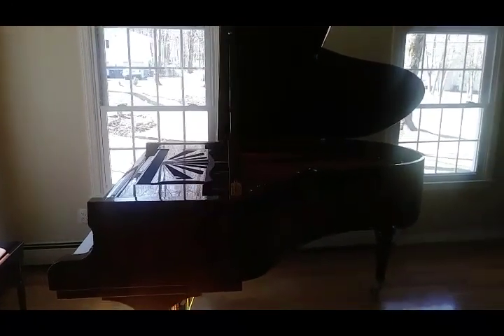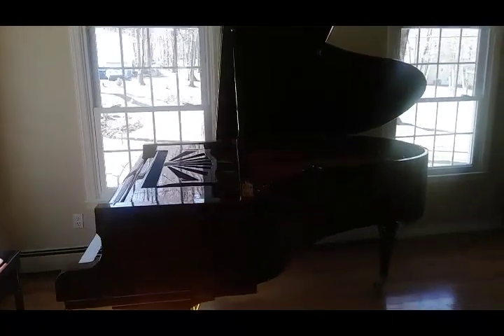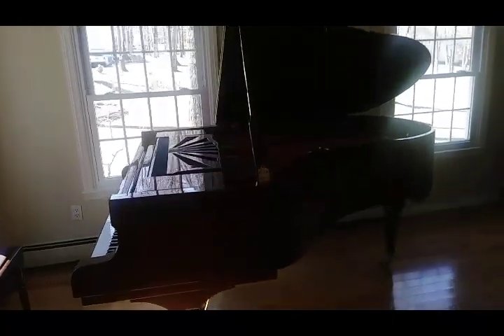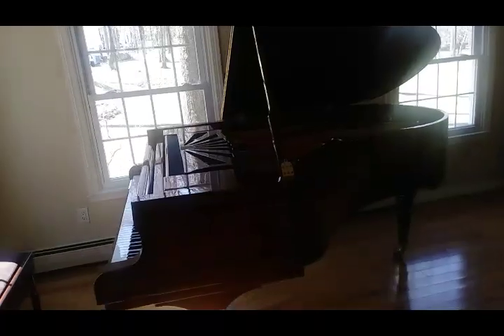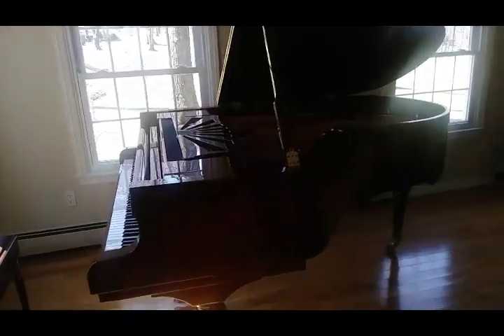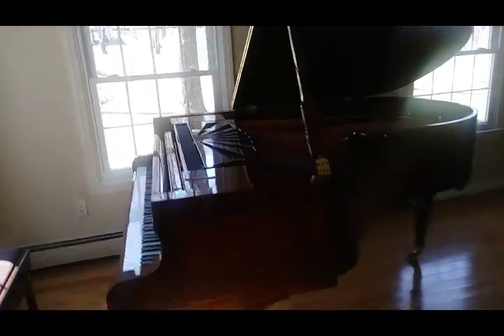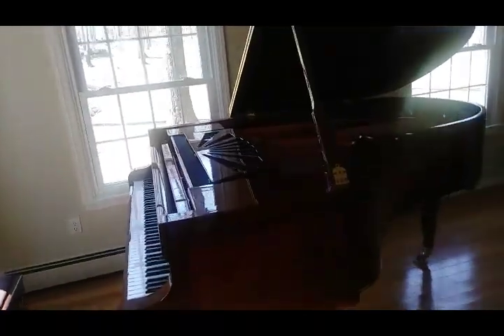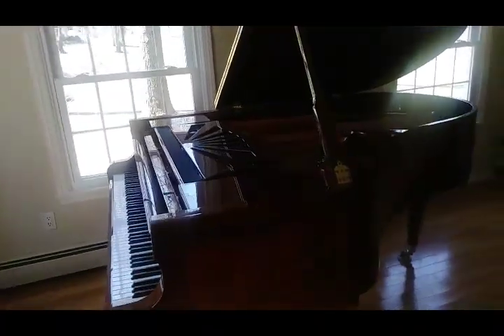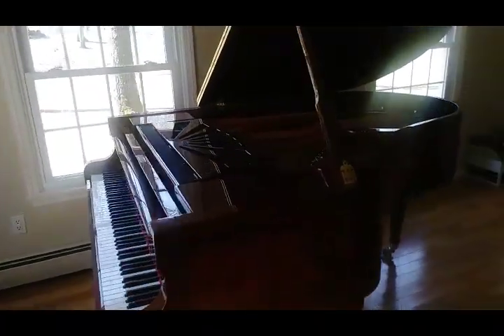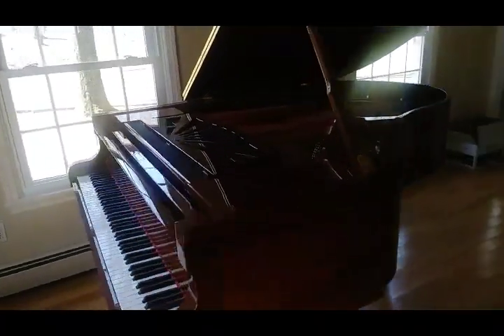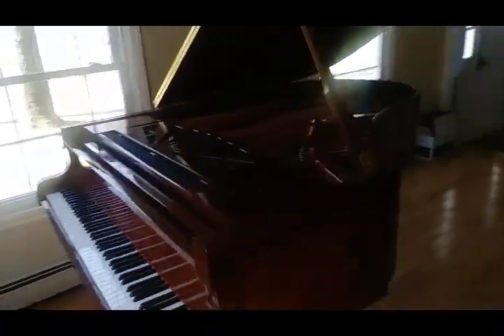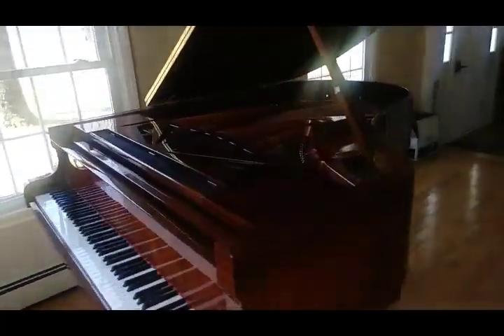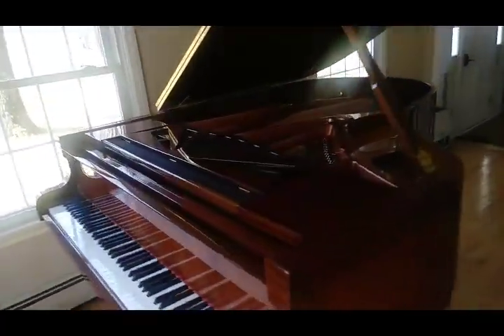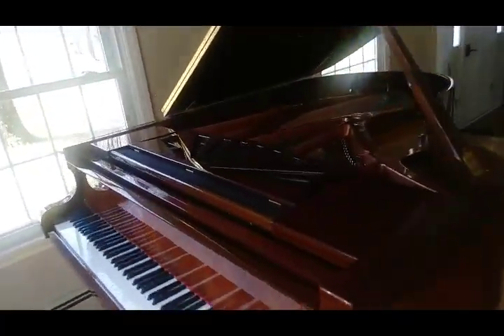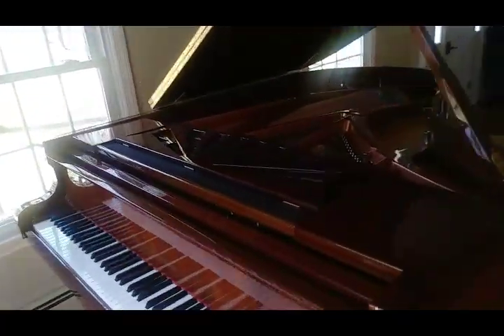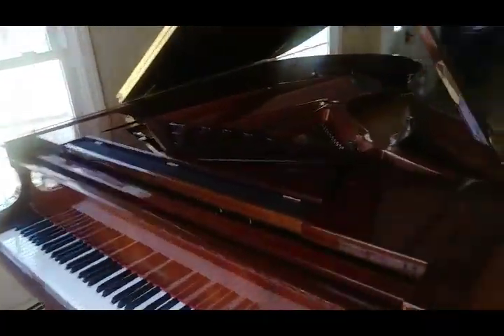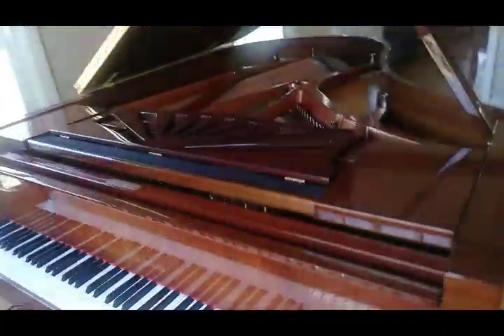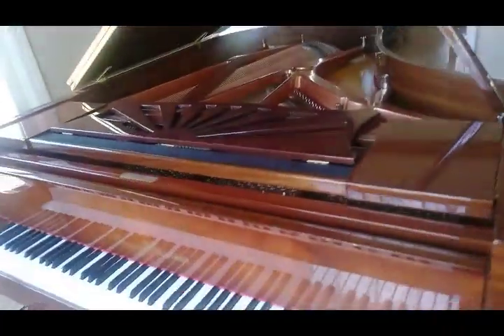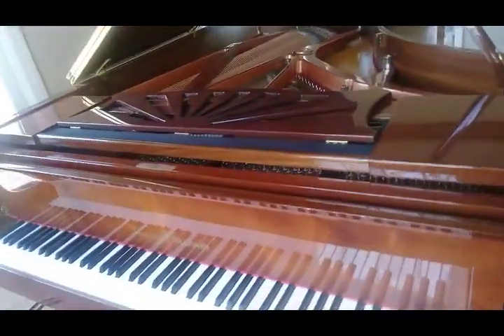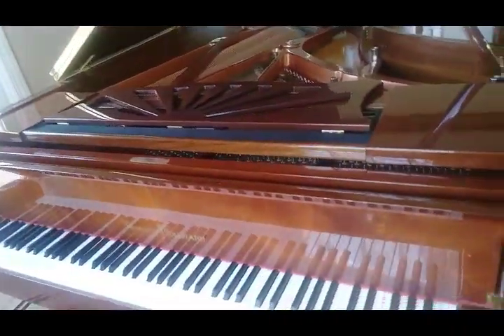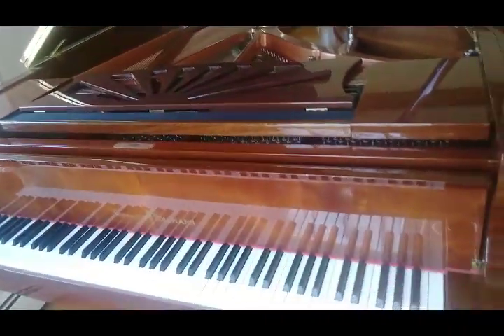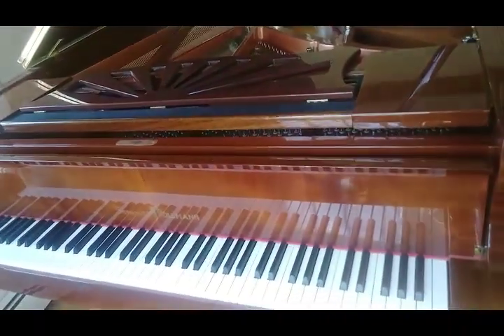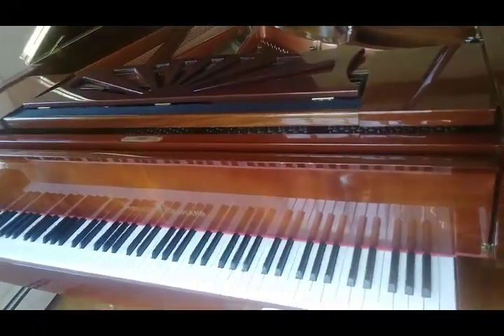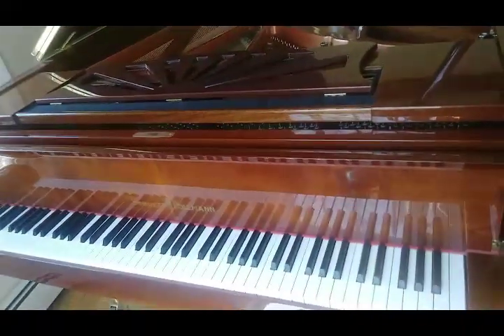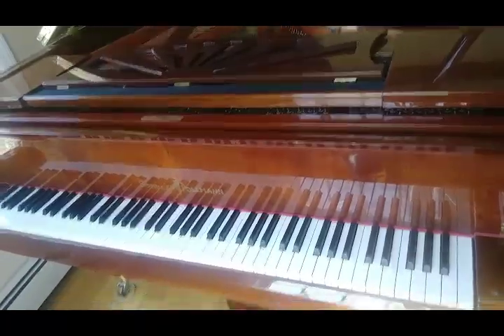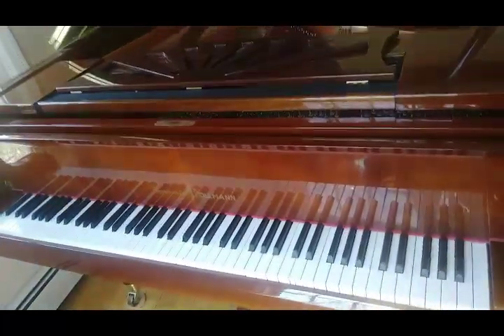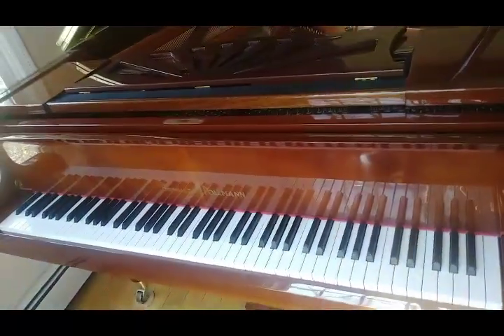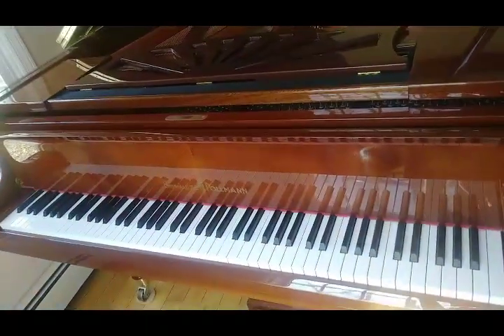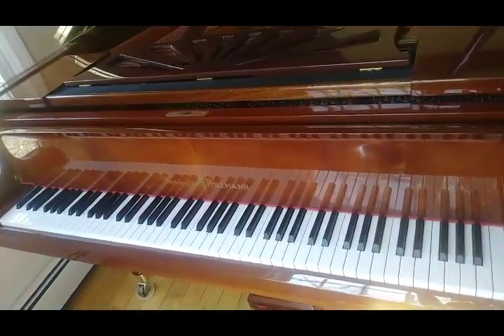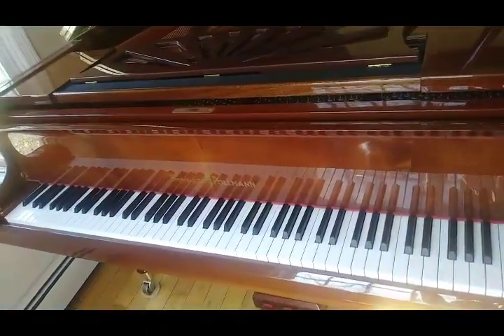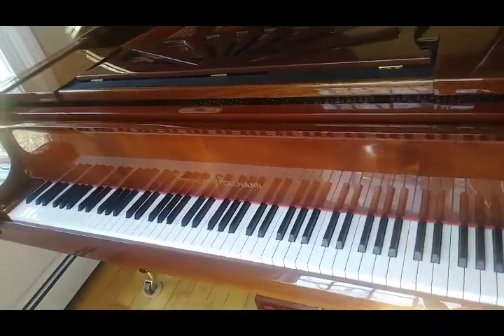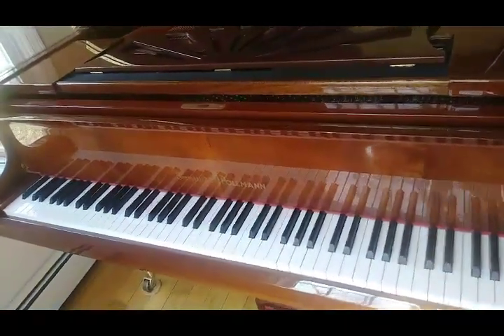The grand piano has a much longer casing, and there are the black and the white keys. There are 88 of those.